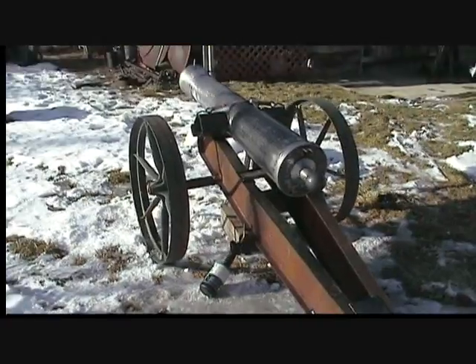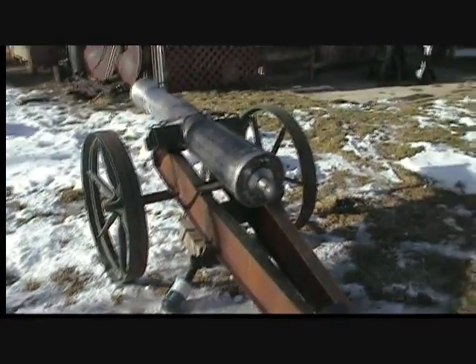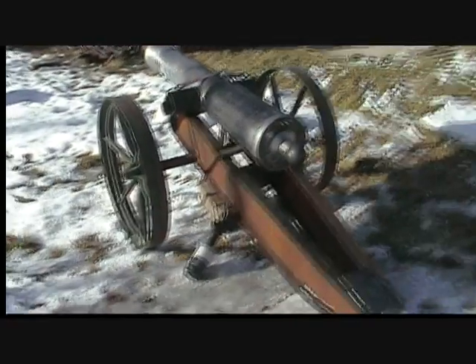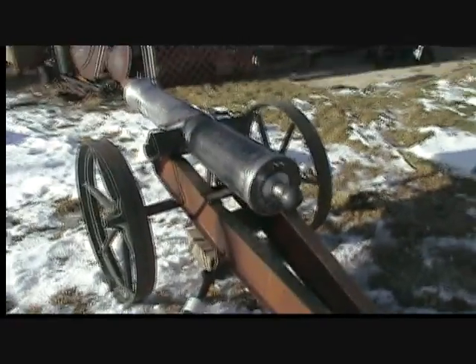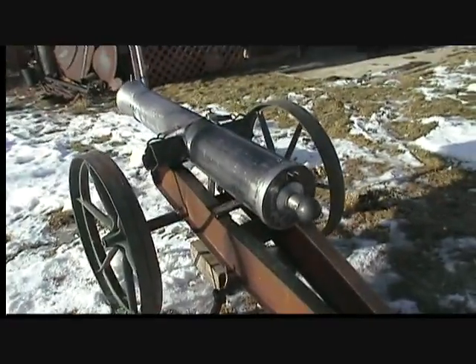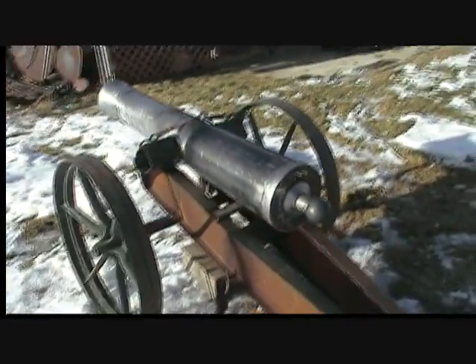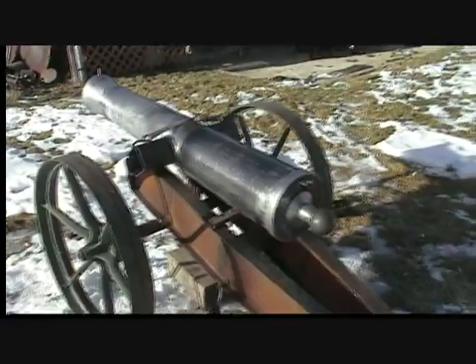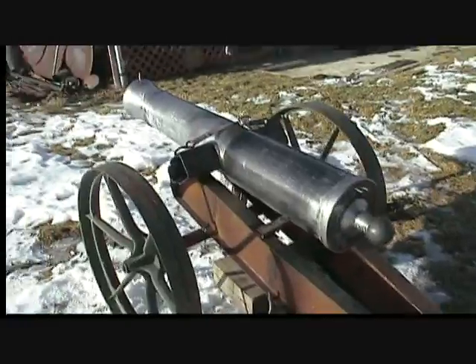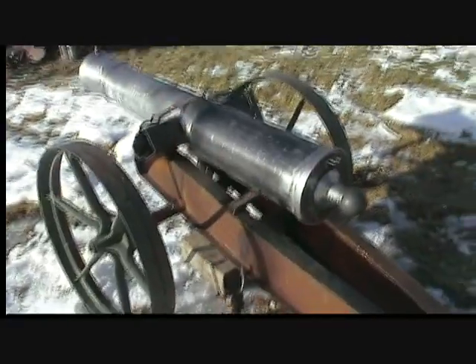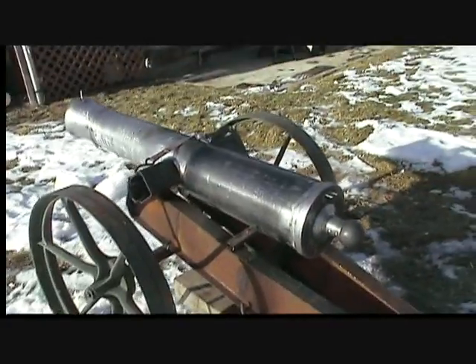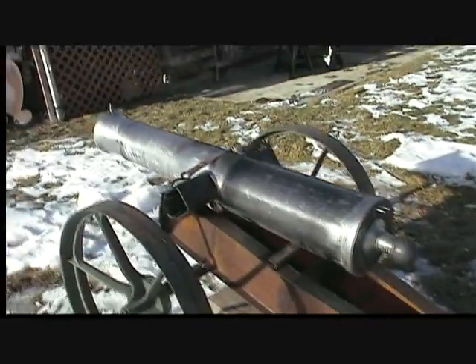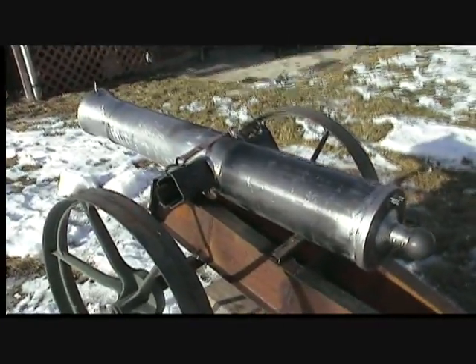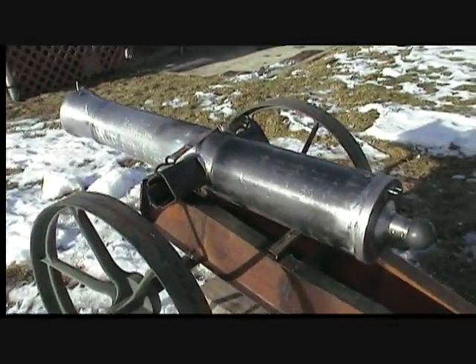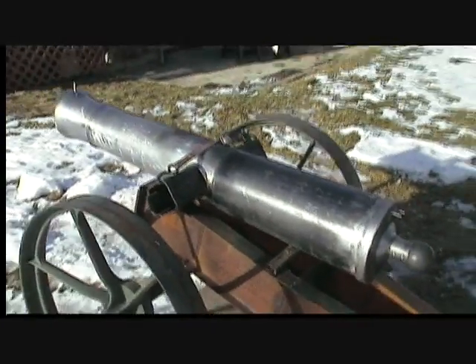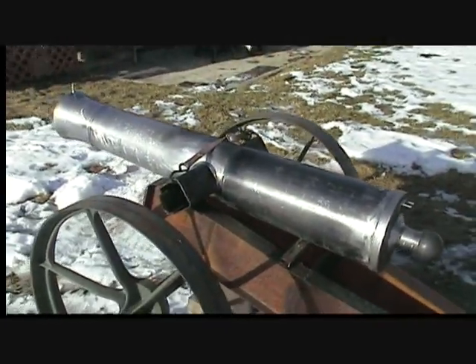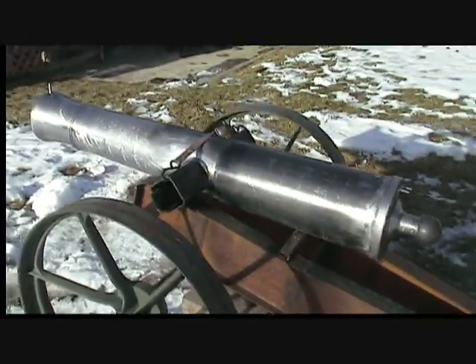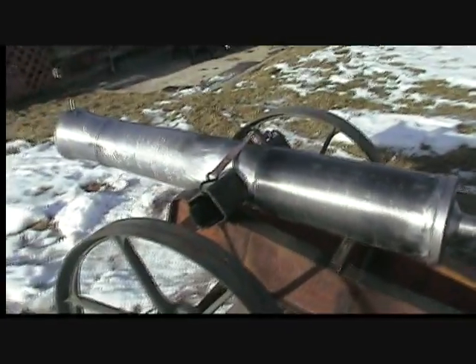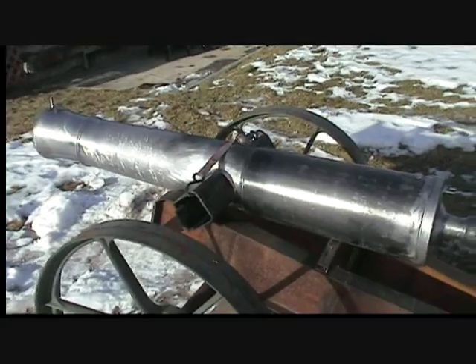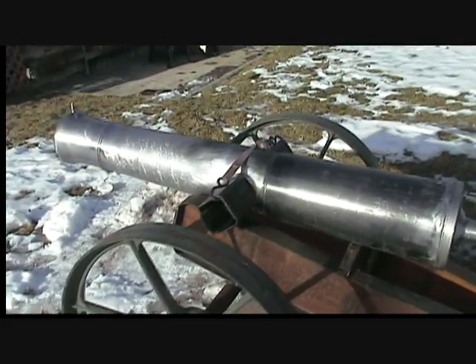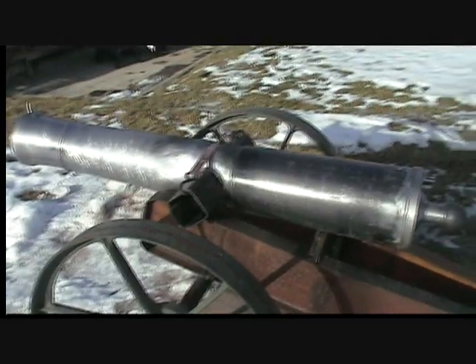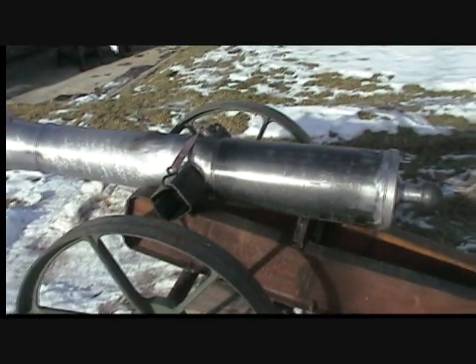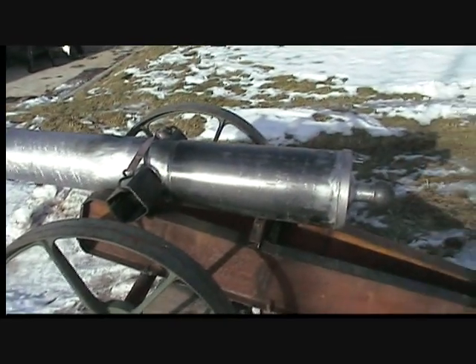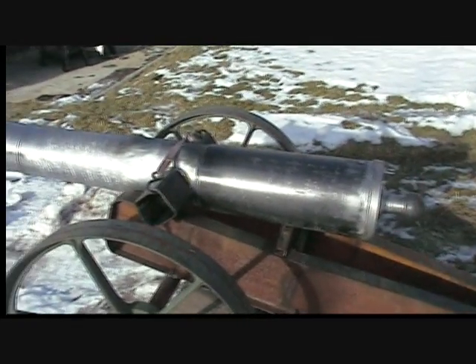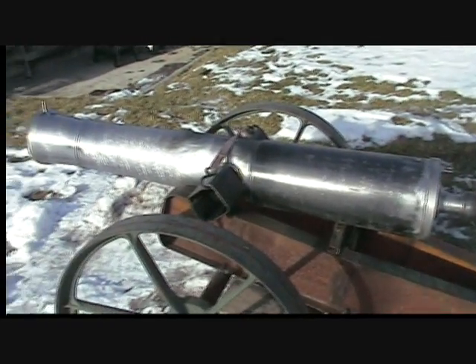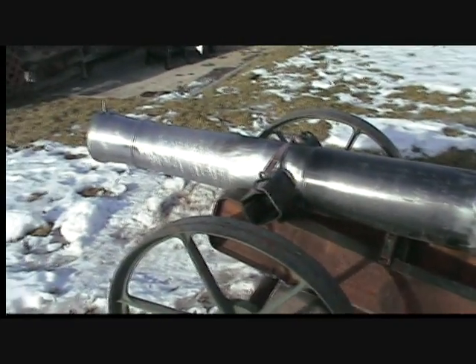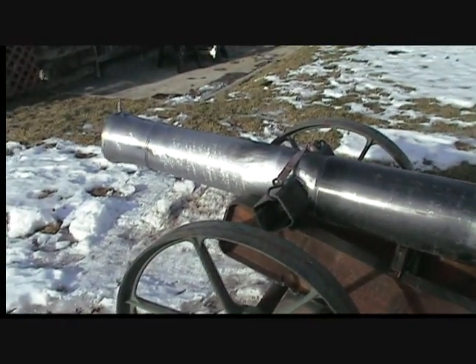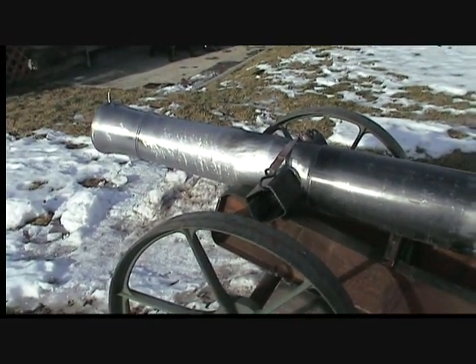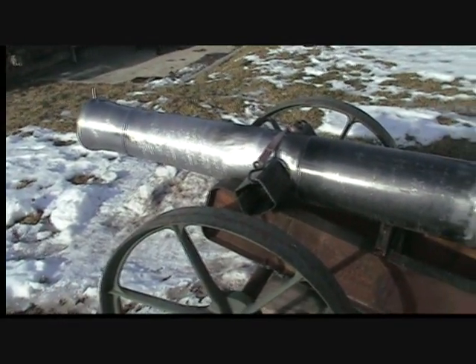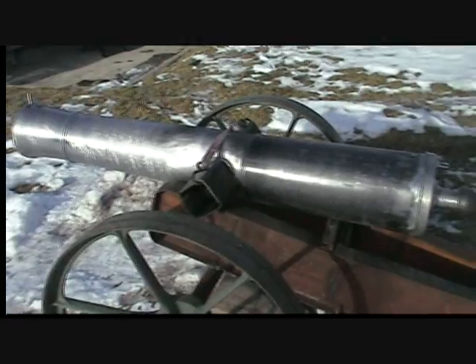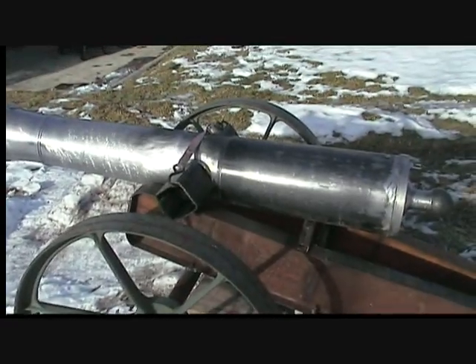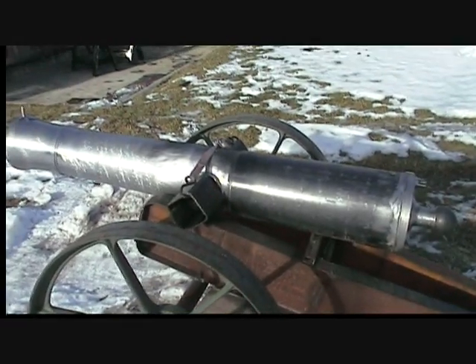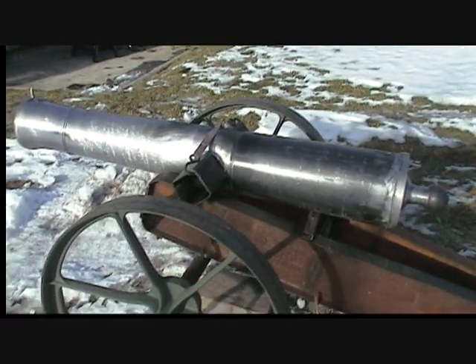That was the first test fire of this cannon. This is a test carriage — this is not the real carriage. If you've seen my previous videos, you'll find out what happened to my last test carriage. That's why this one's made out of steel.